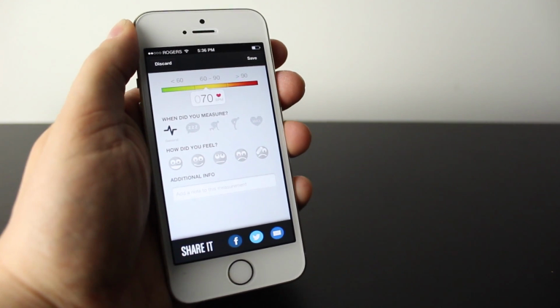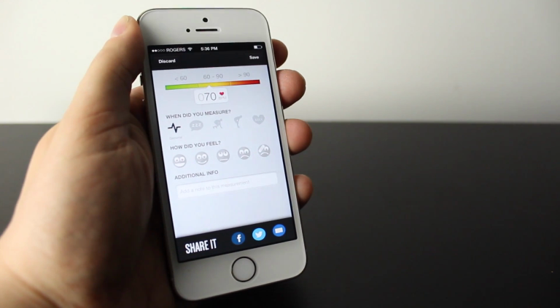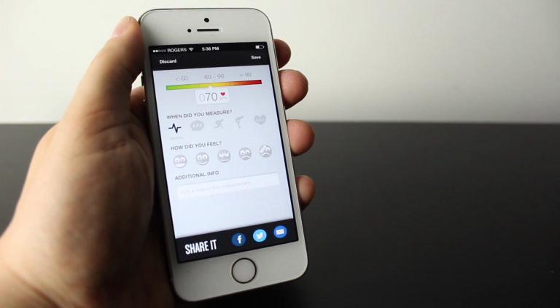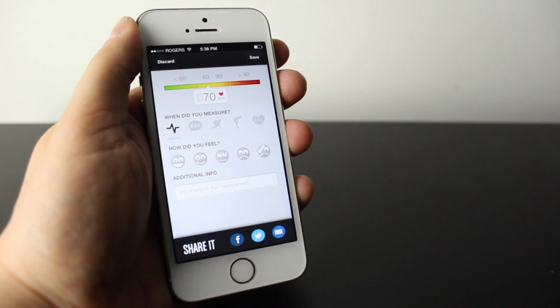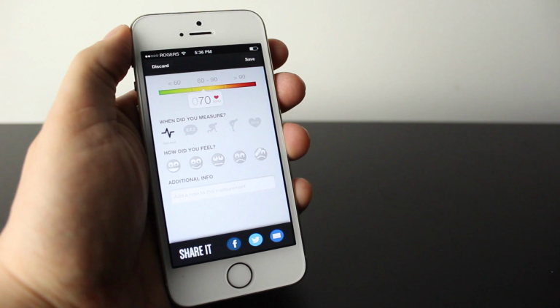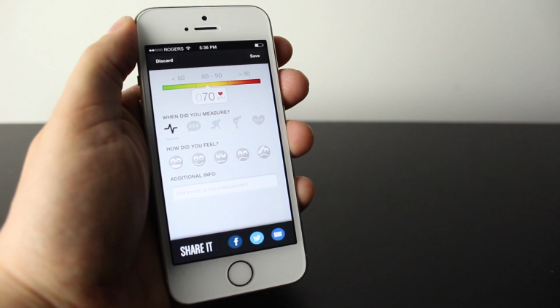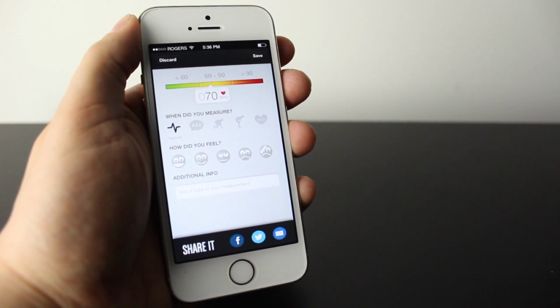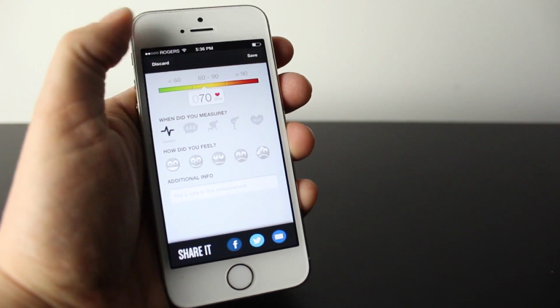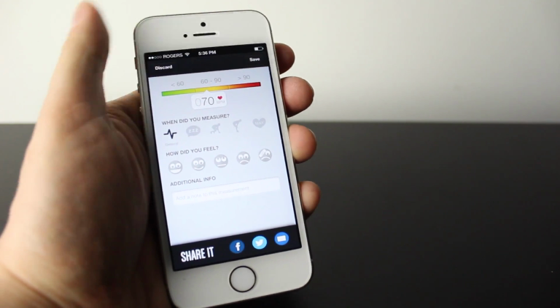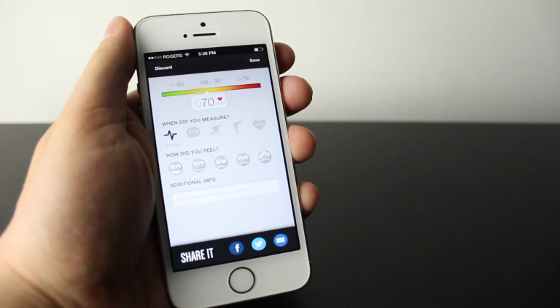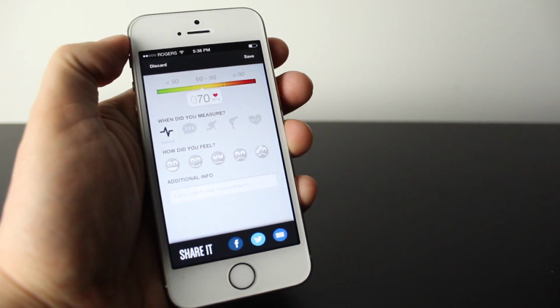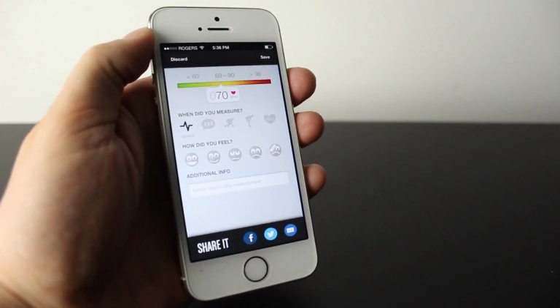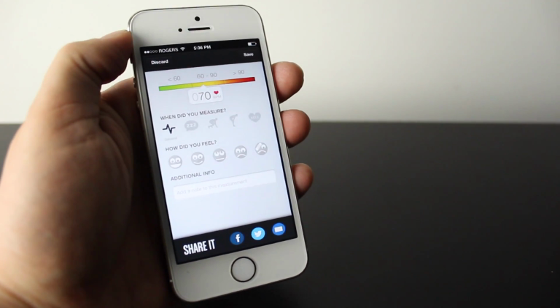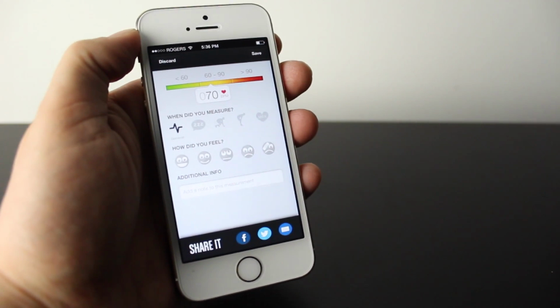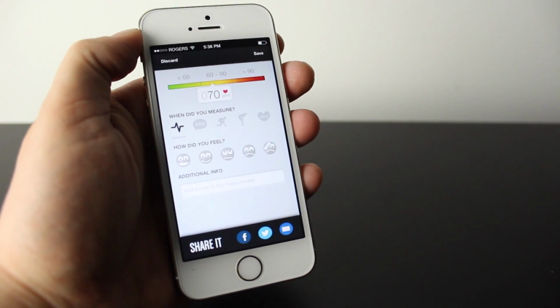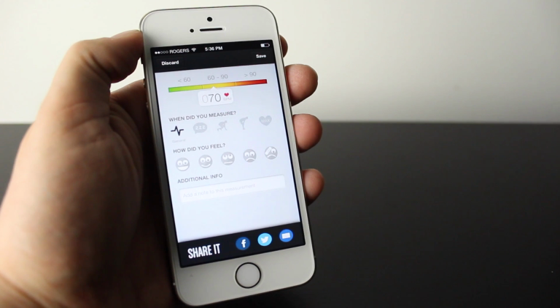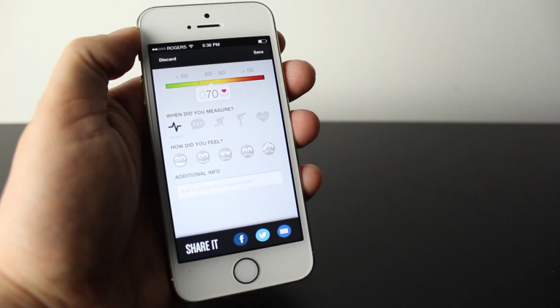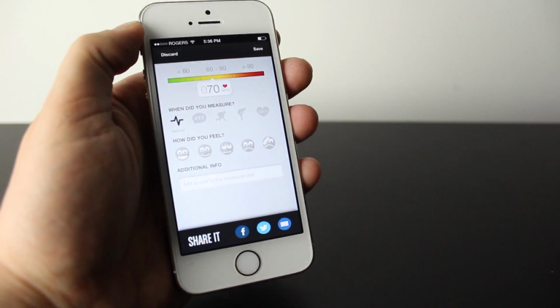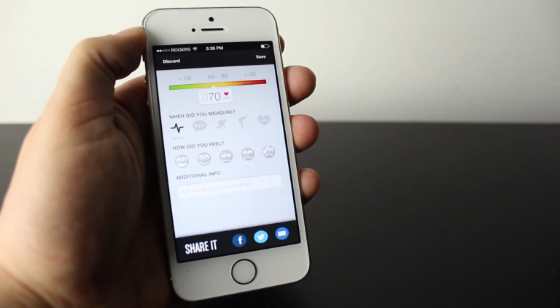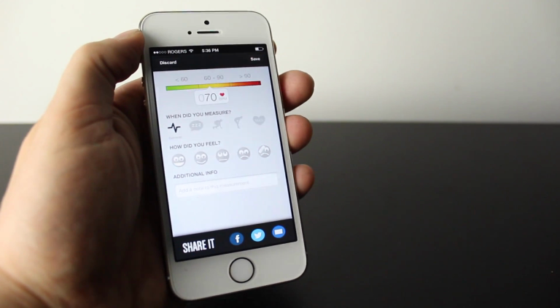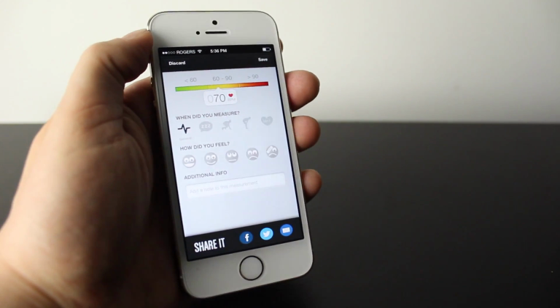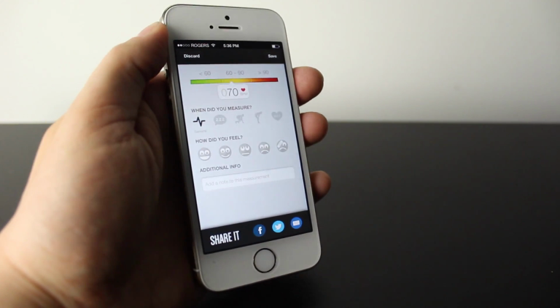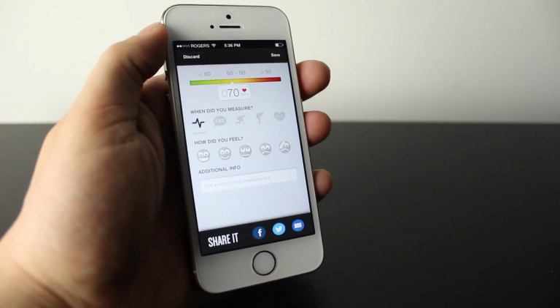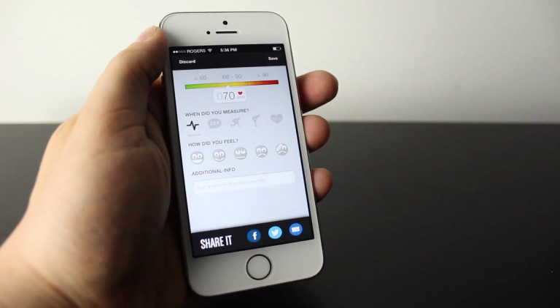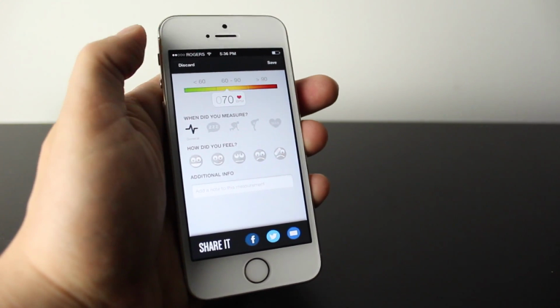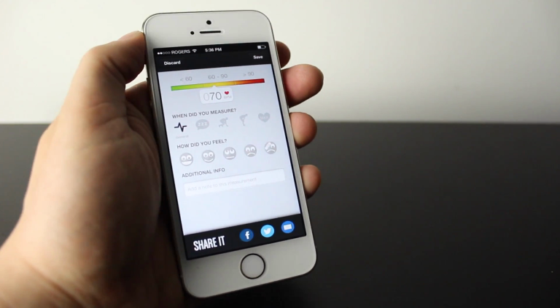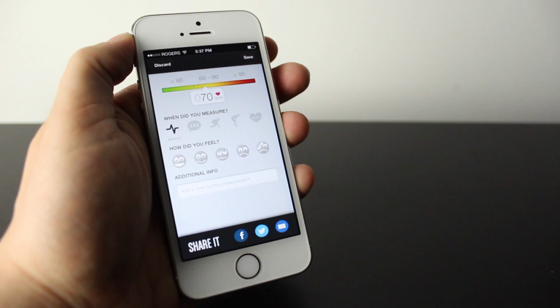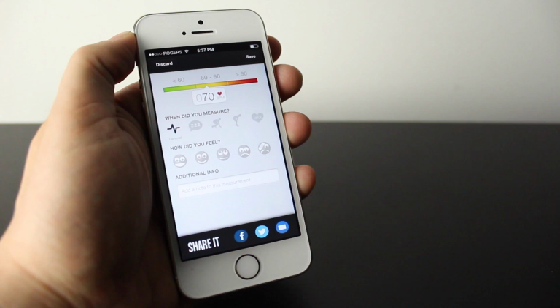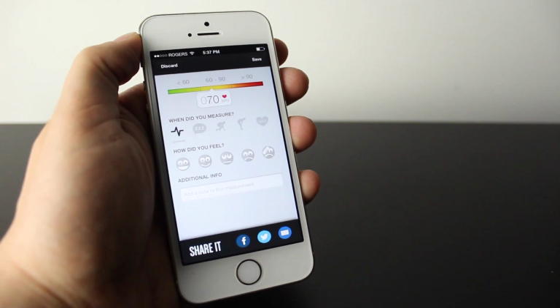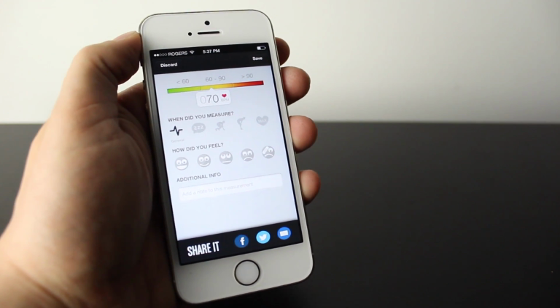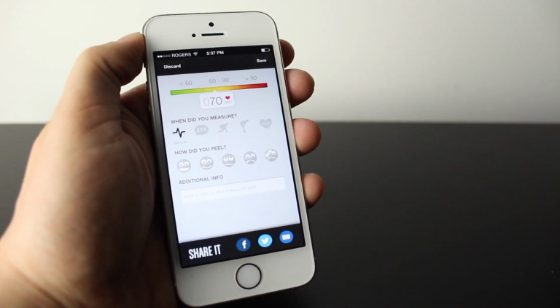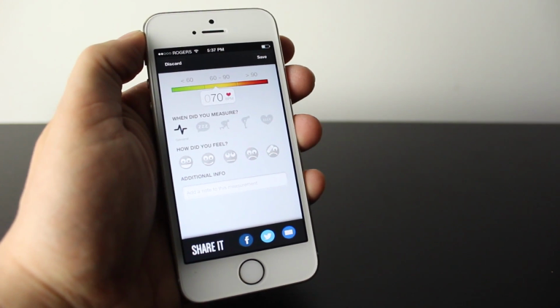Now once it's completed, it'll go ahead and show you where you rank up and average ranges and things like that. Usually I'm in the 55 range, so I'm a little bit lower. And it also depends on your athletic level and what you're doing — if you're sleeping, resting, sitting, standing, or talking like I am.